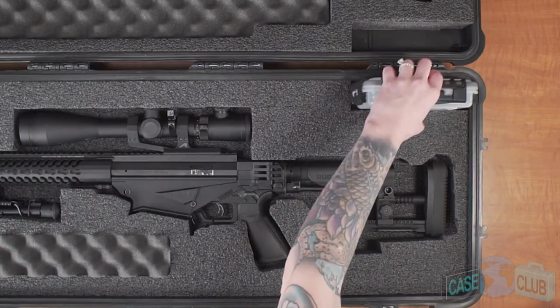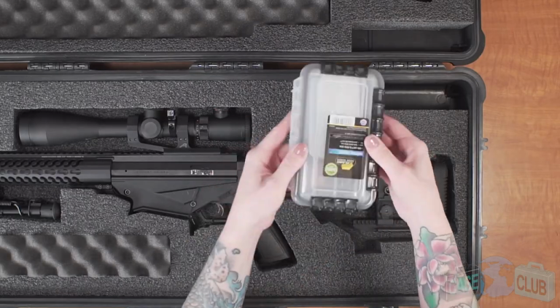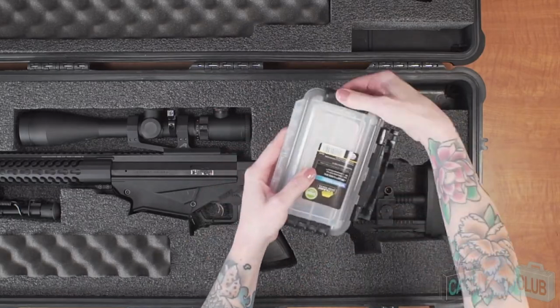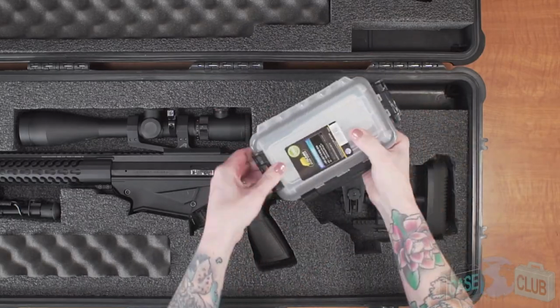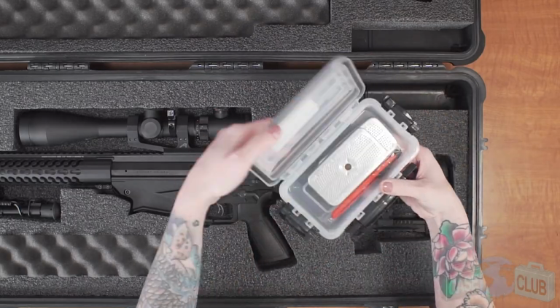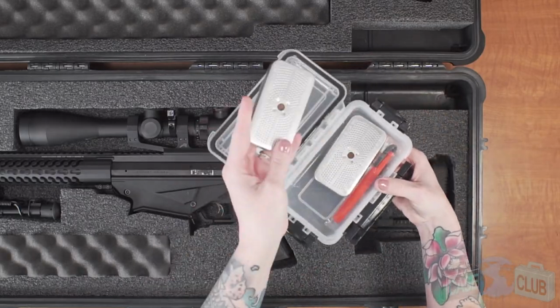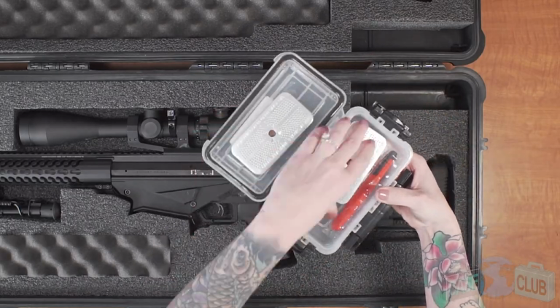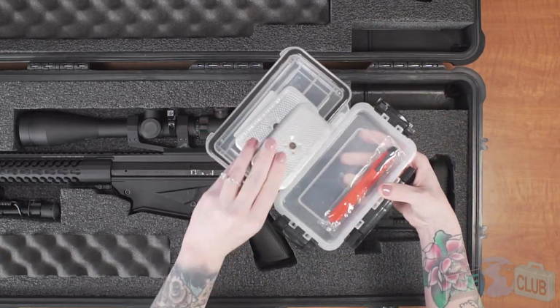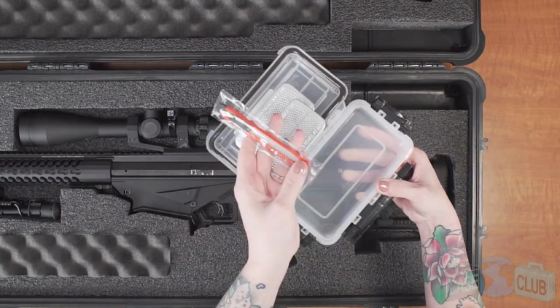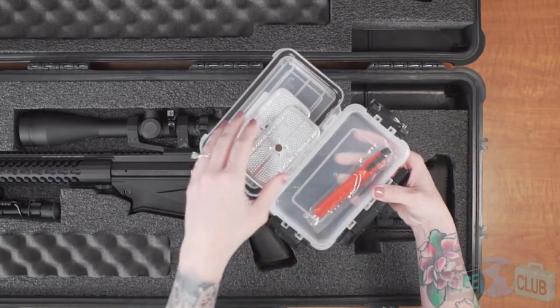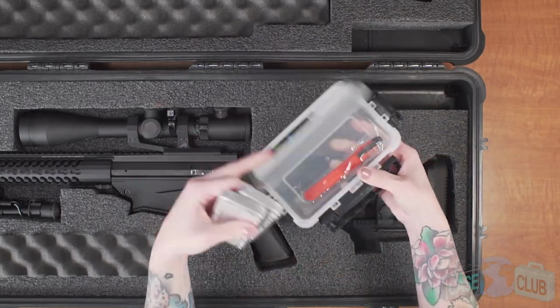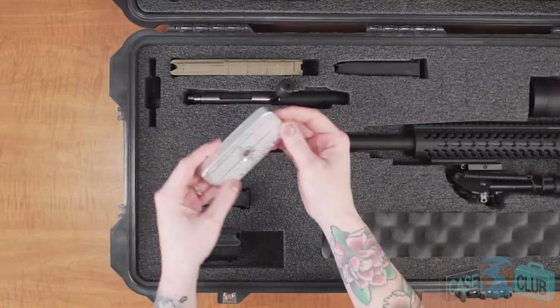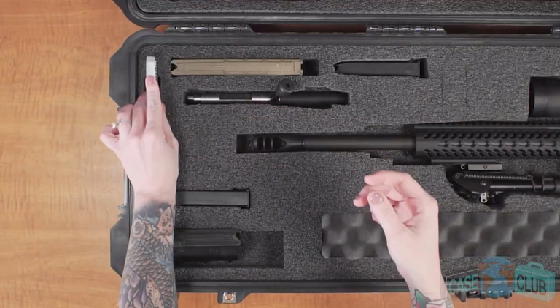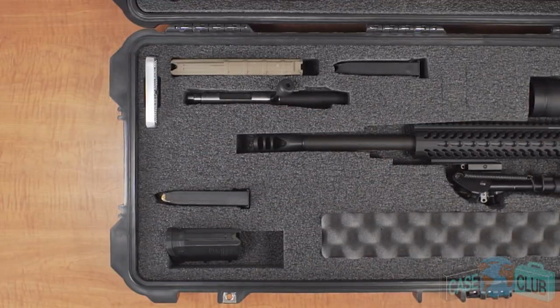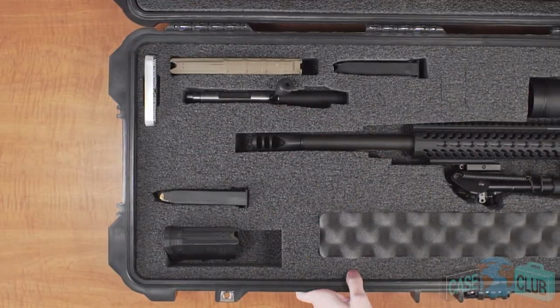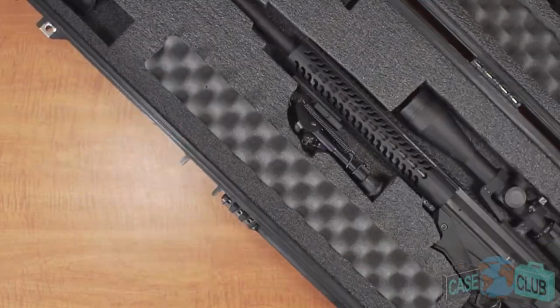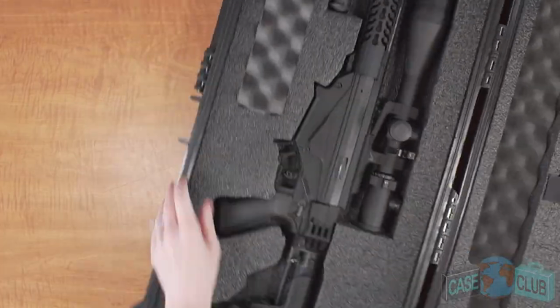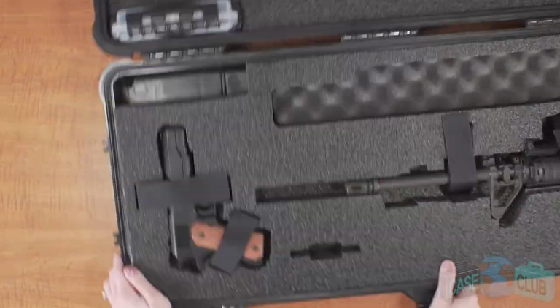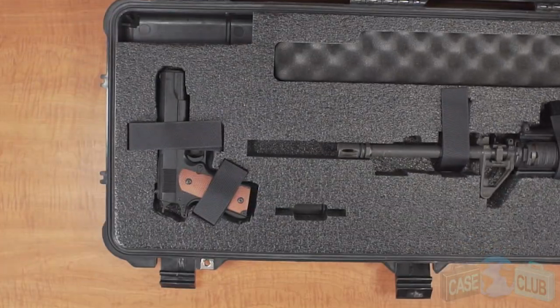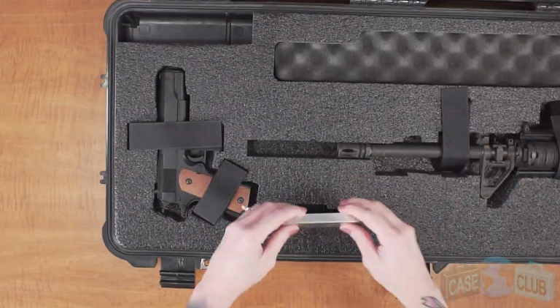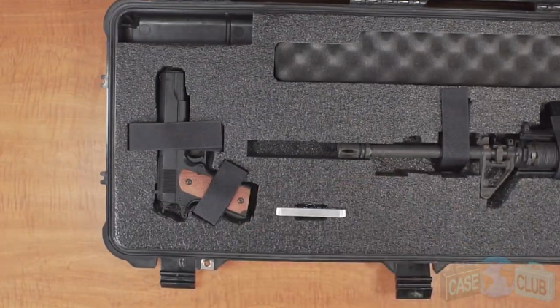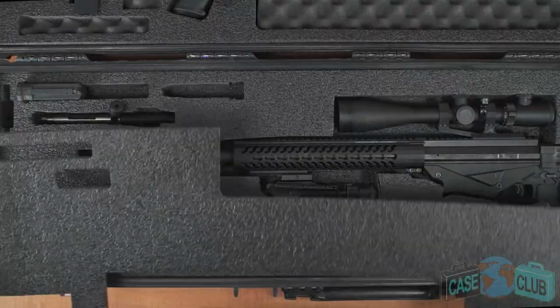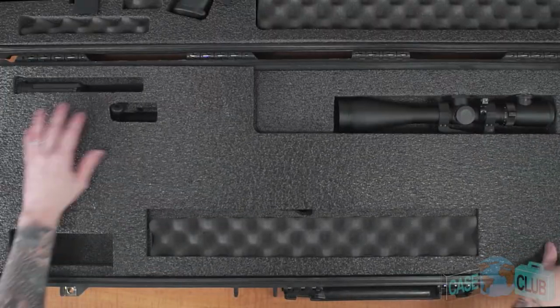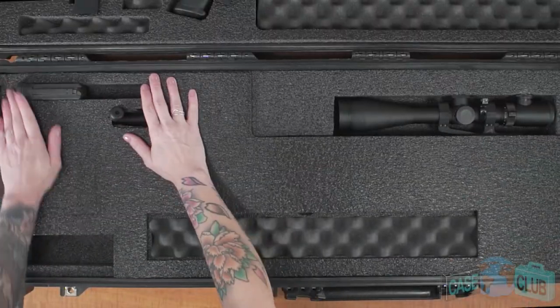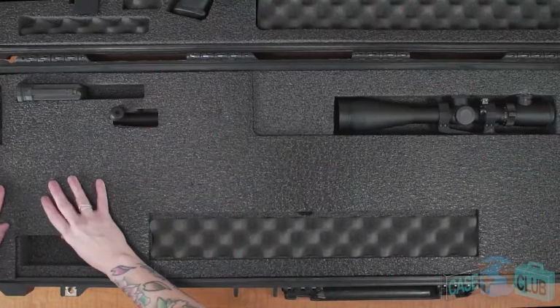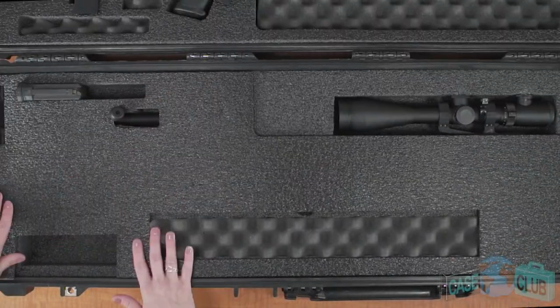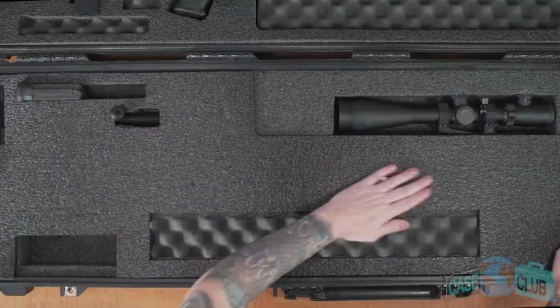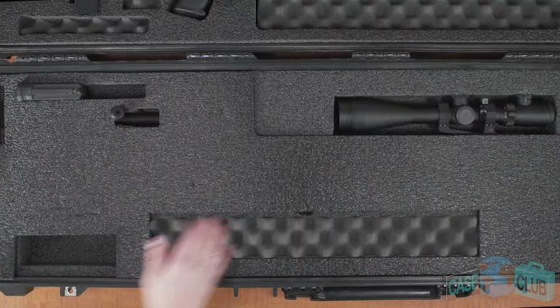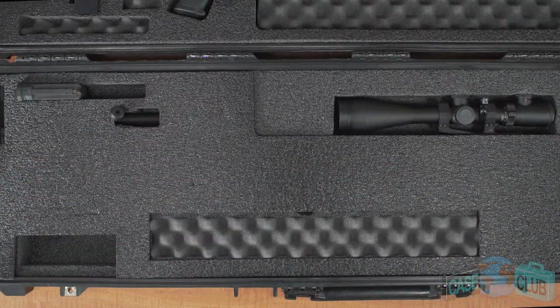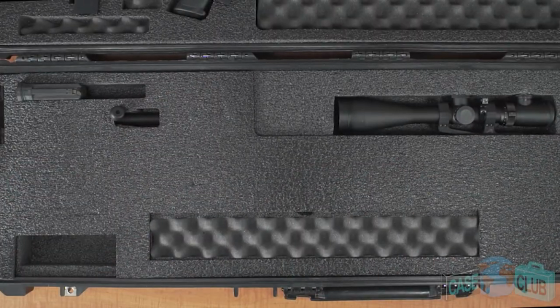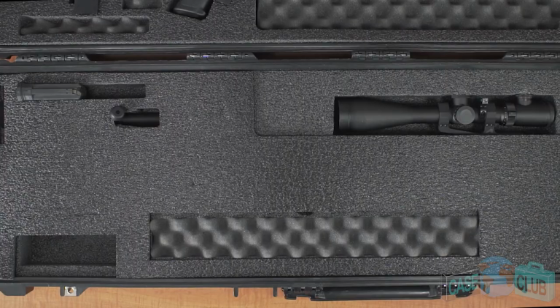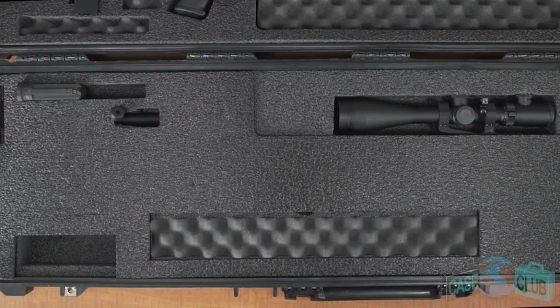The case also comes with two reusable silica gel canisters to help prevent rust and a waterproof accessory box for any small items. This loose piece of divider foam will help separate the rifles from each other during transport.